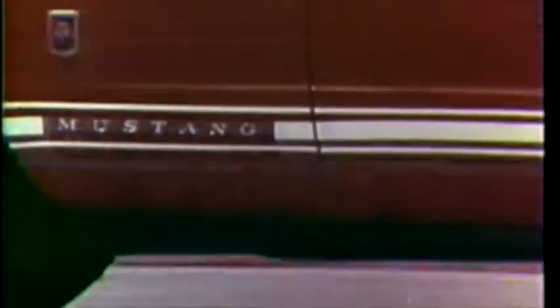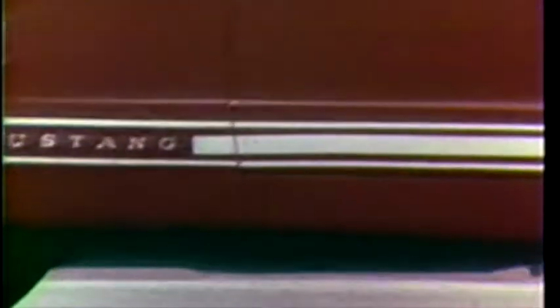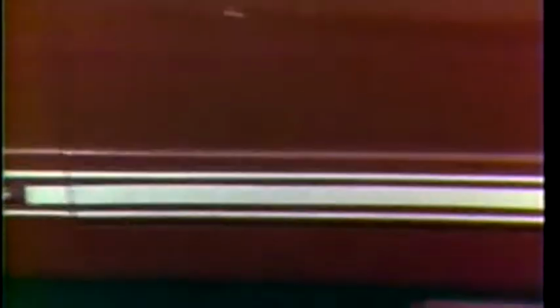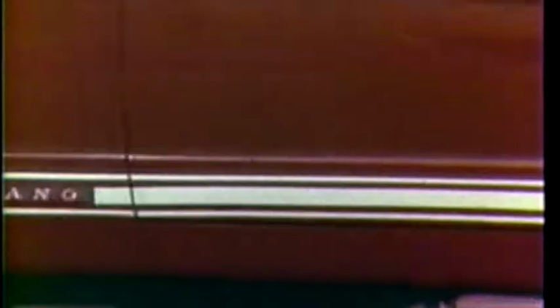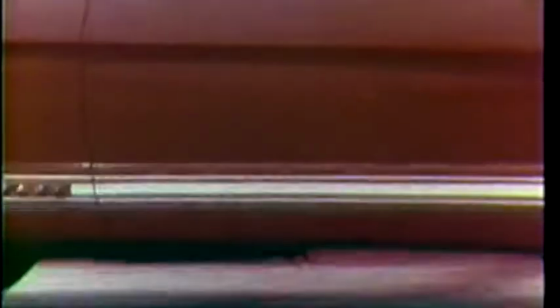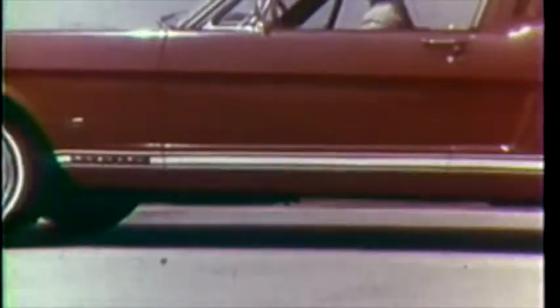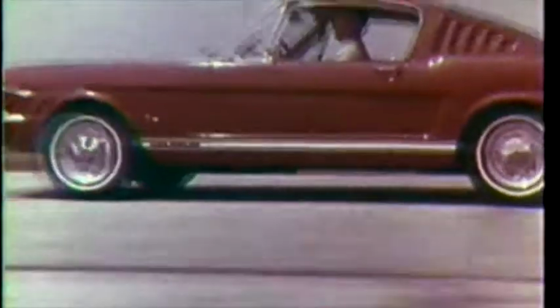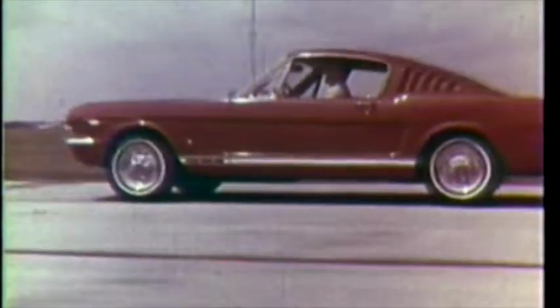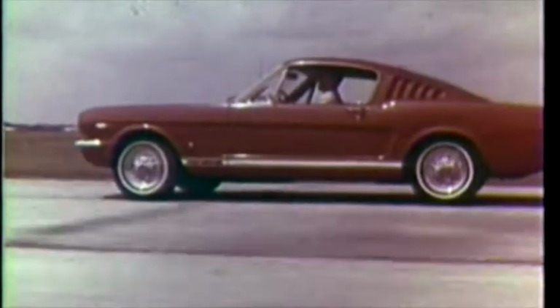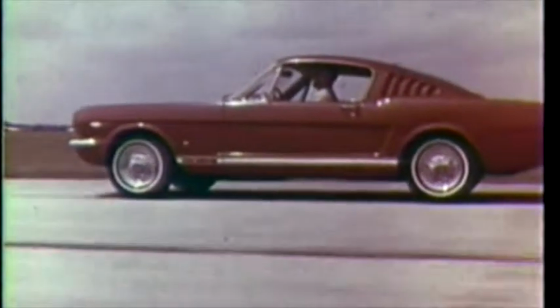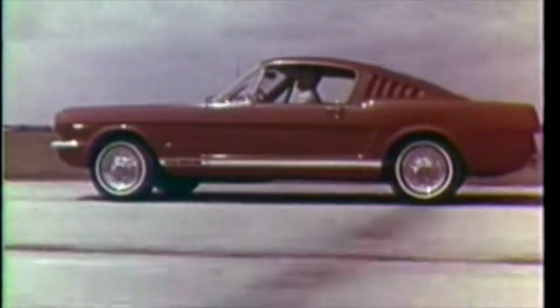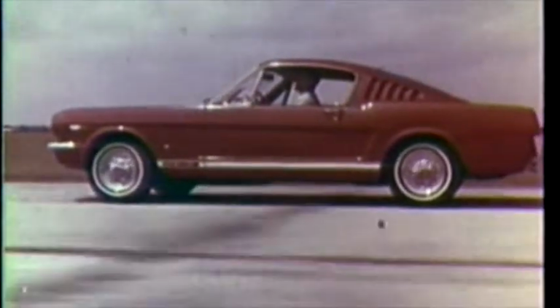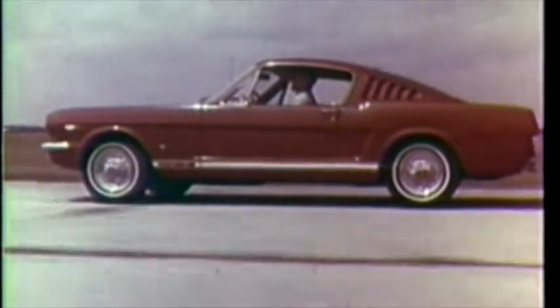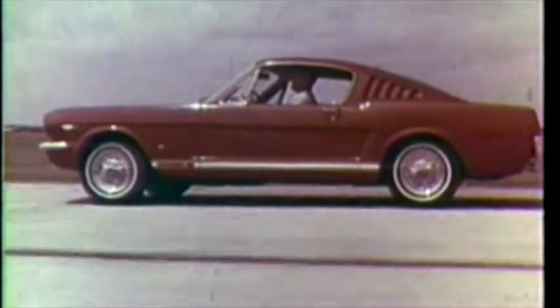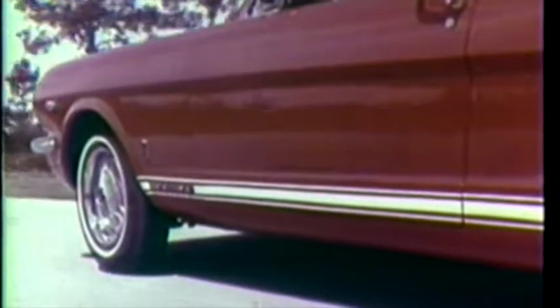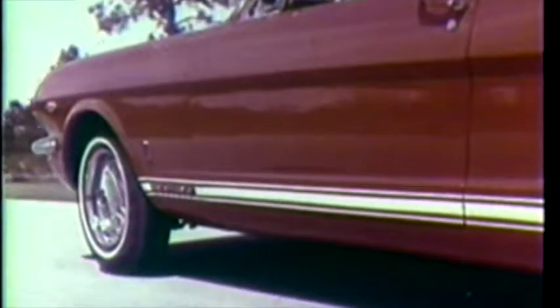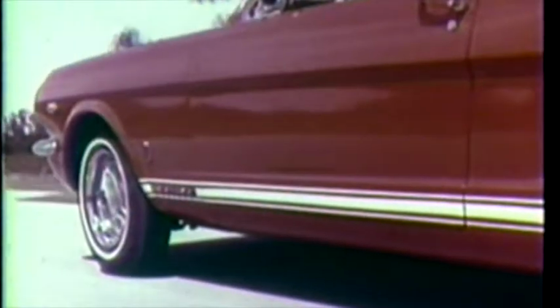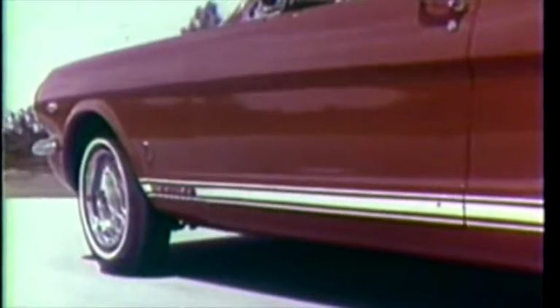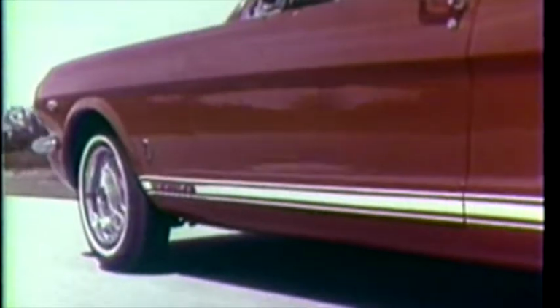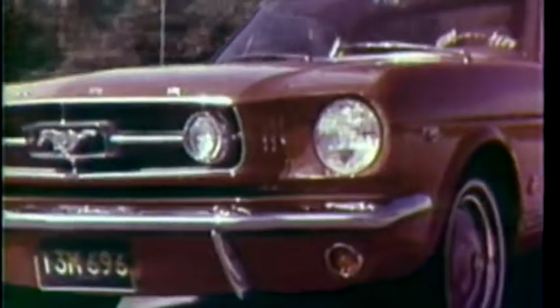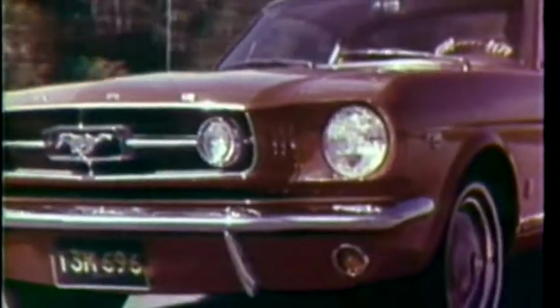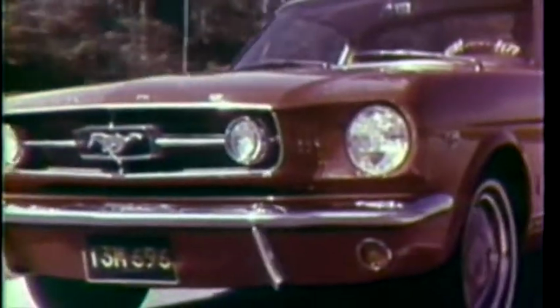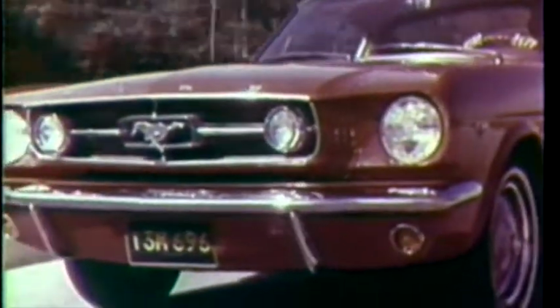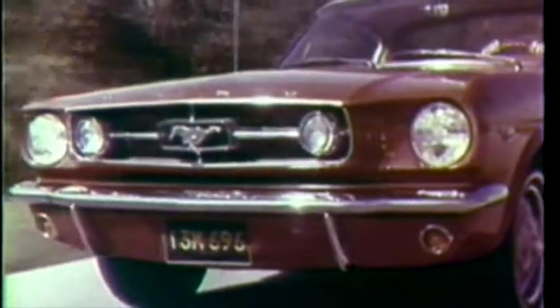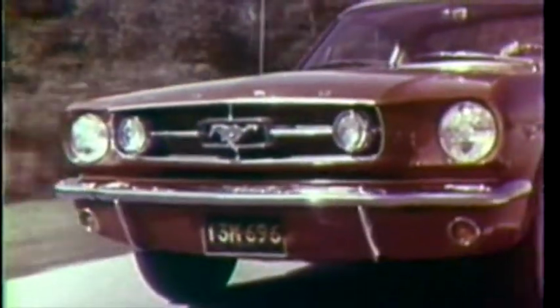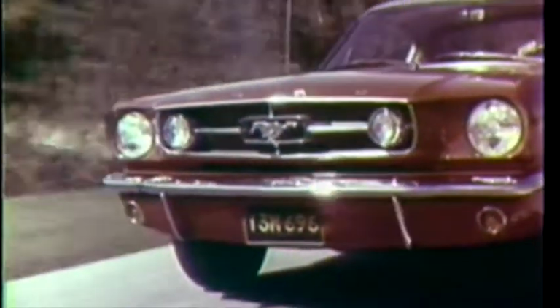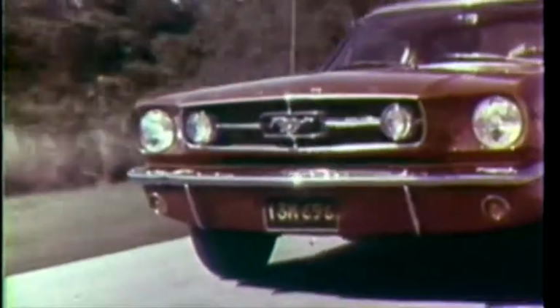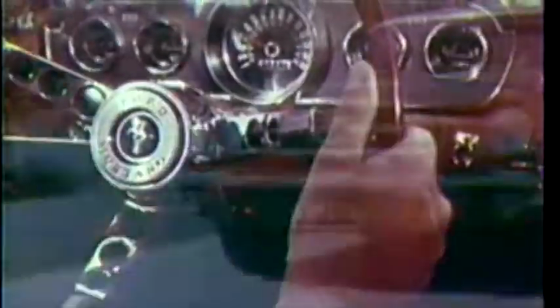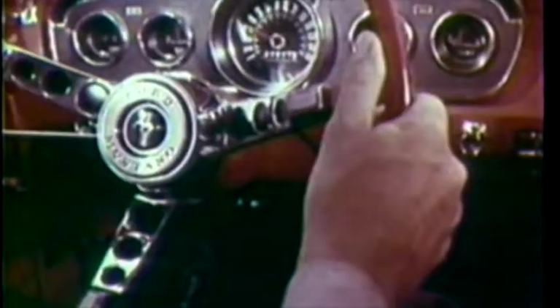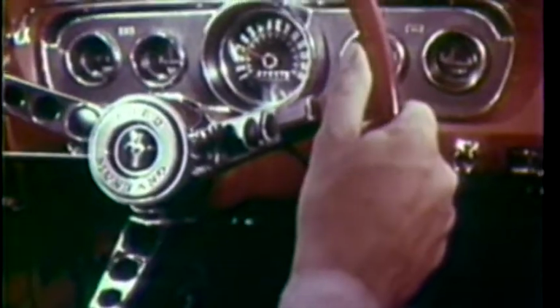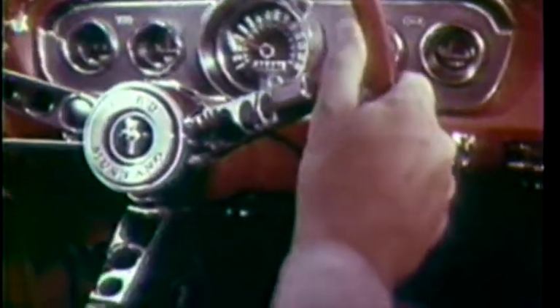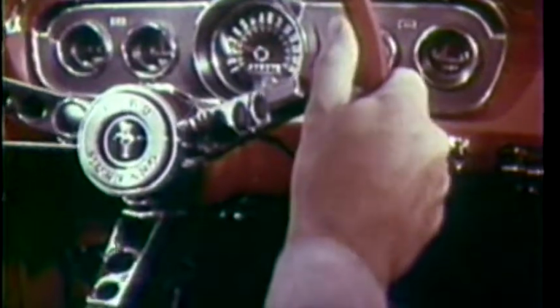Mustang GT, designed to be designed by you. What marks the true GT? Mustang's GT Stripe, GT fog lamps, five cluster instrument panel.